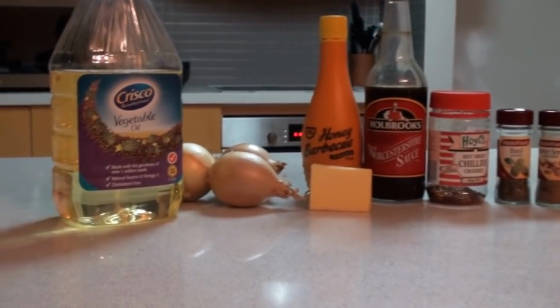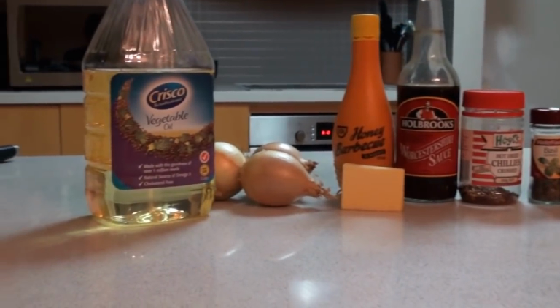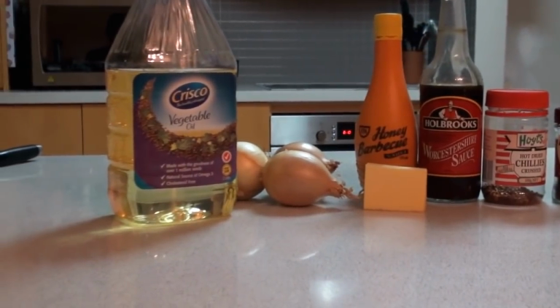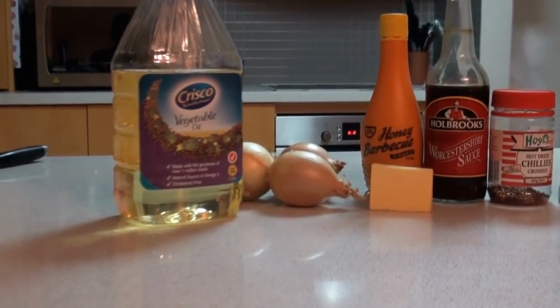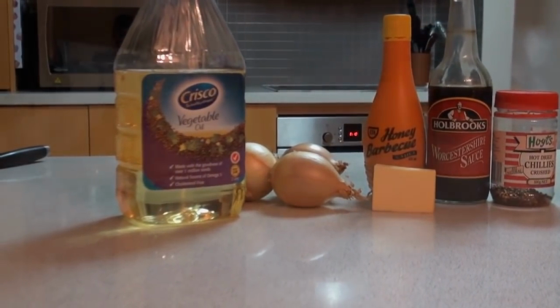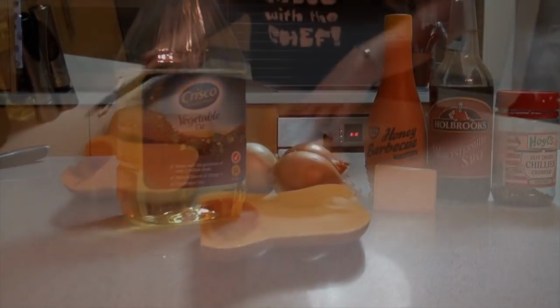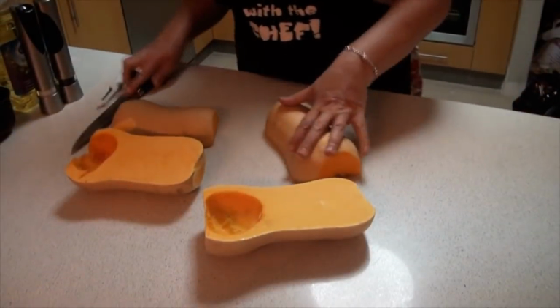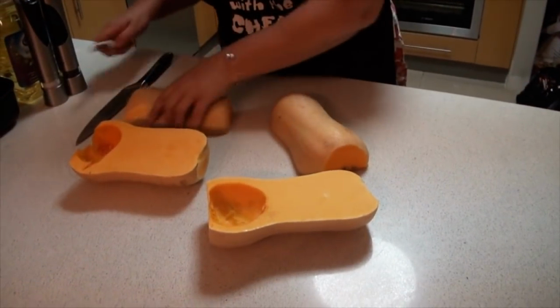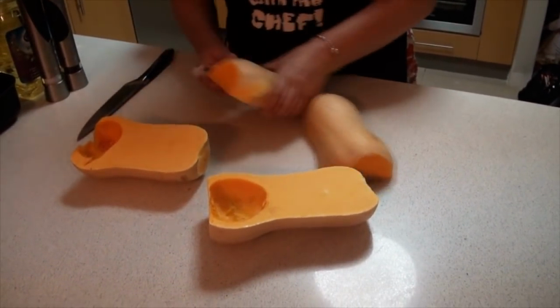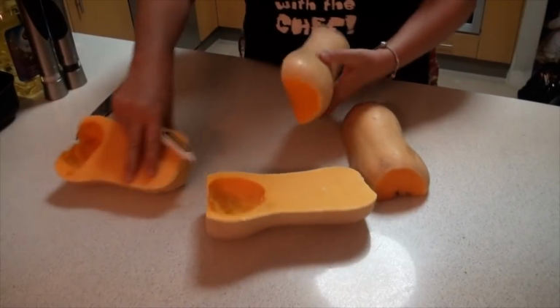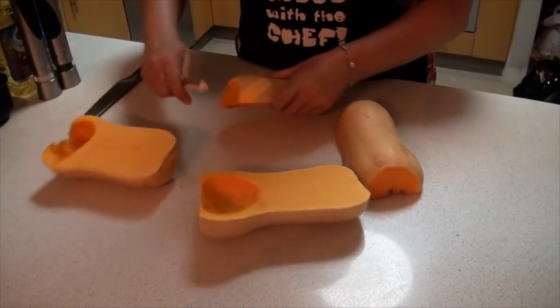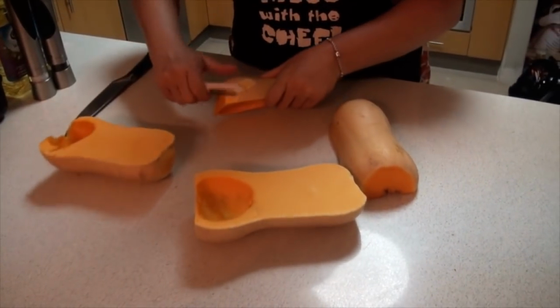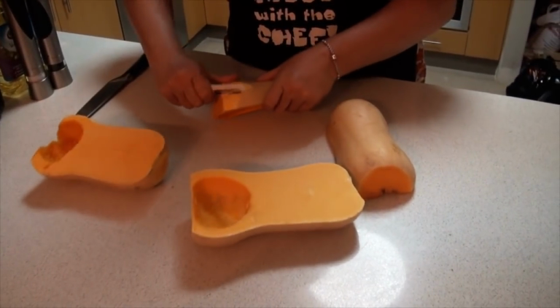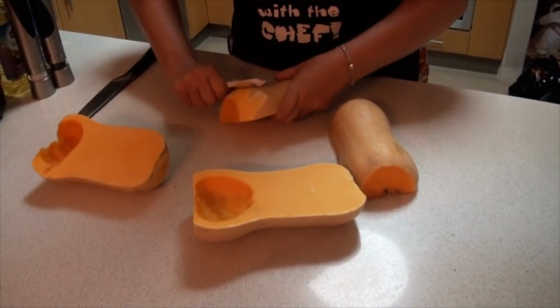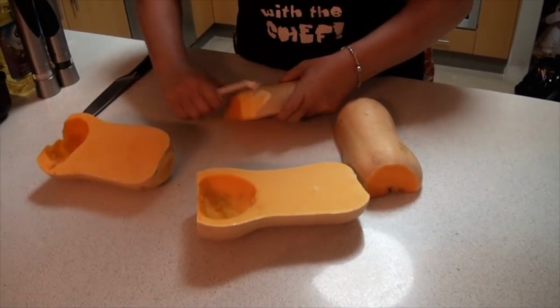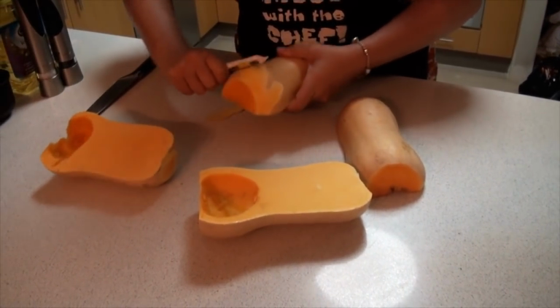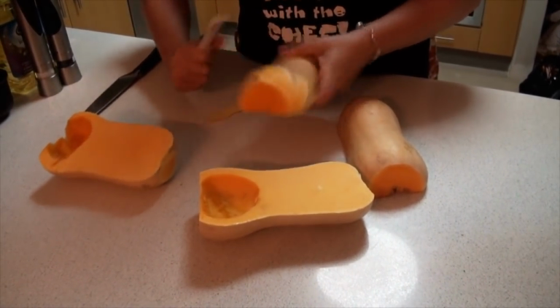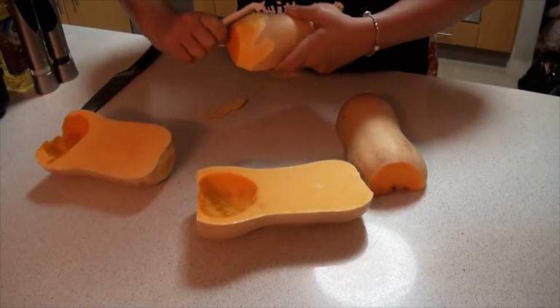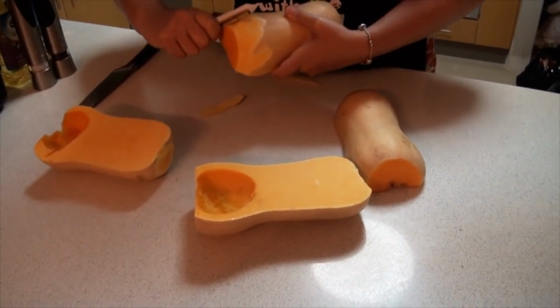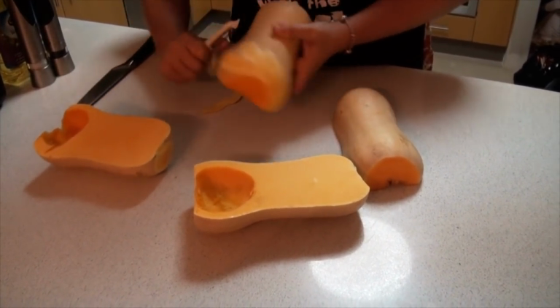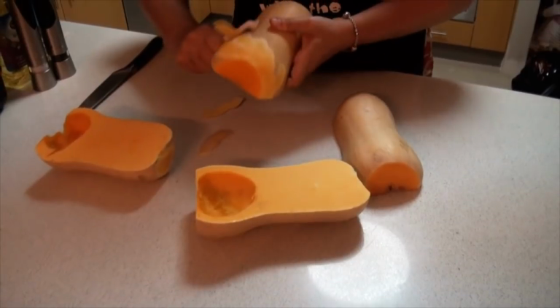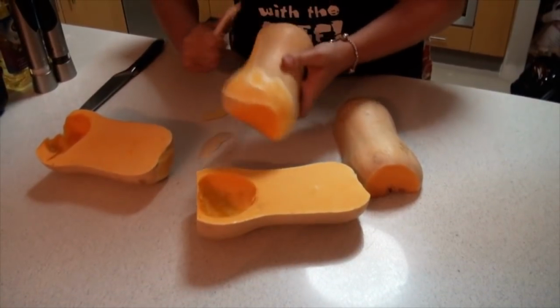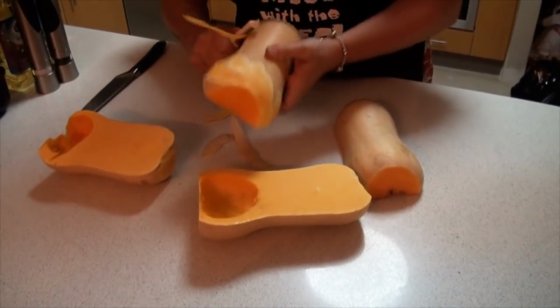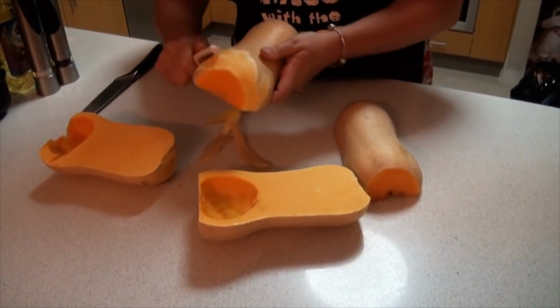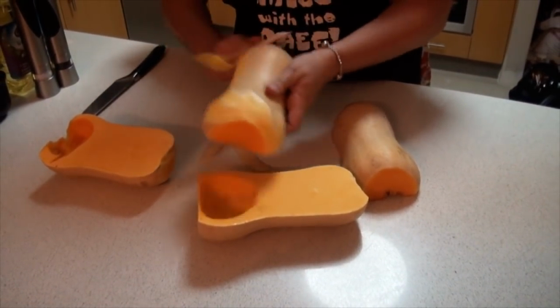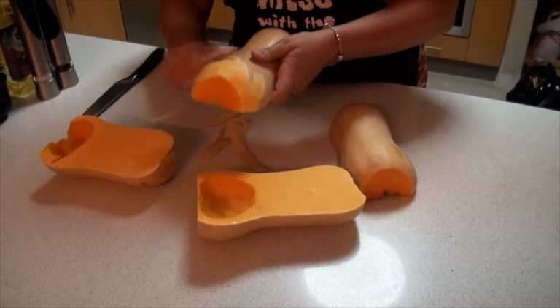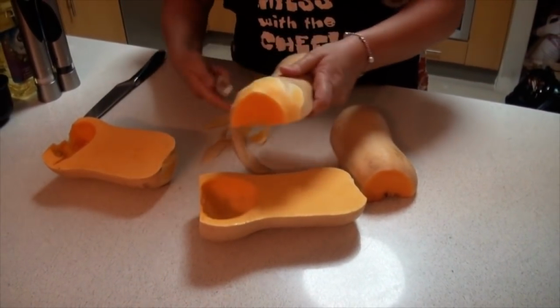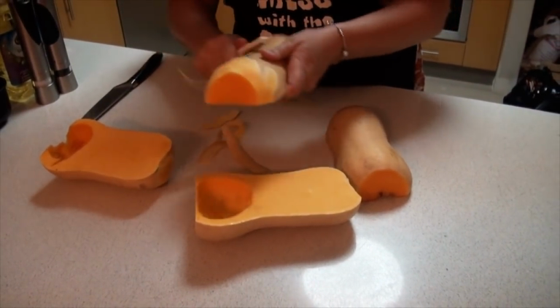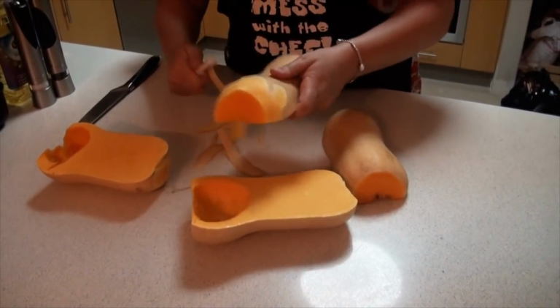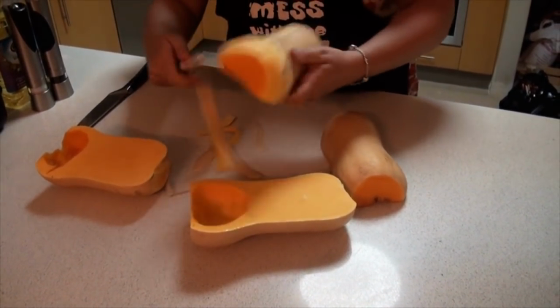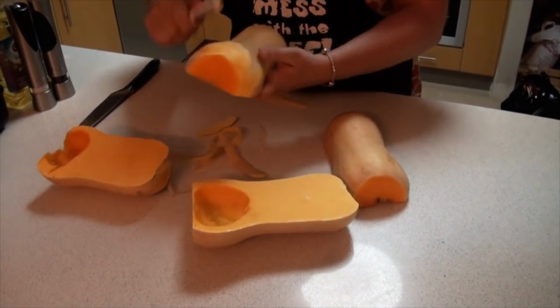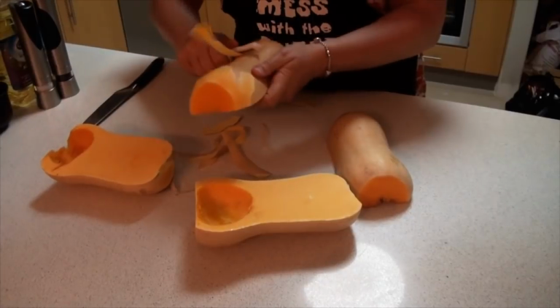I use a butternut pumpkin in this recipe but you can use any type of pumpkin you like. I prefer butternut pumpkin just for the flavor — it's a personal choice — but if you prefer to use the ordinary pumpkin you can use that as well.